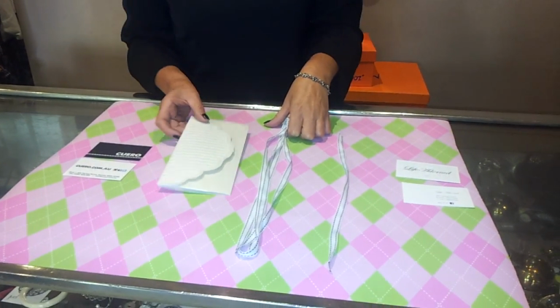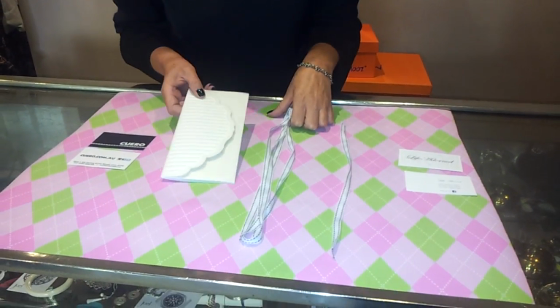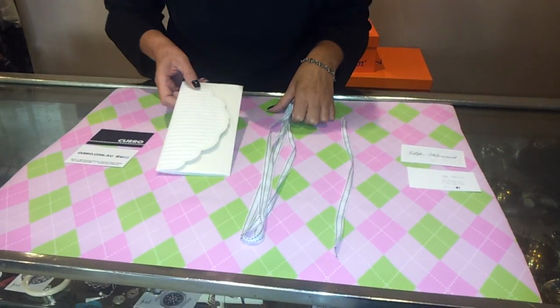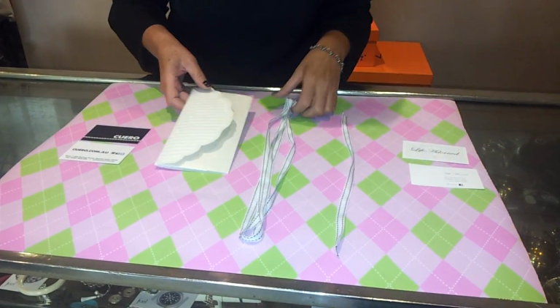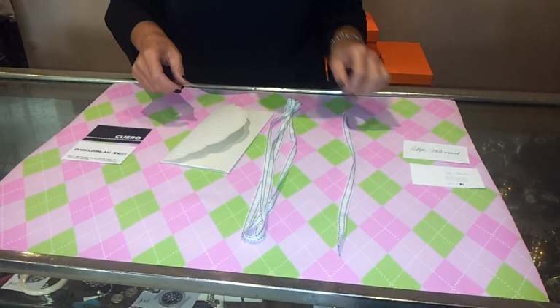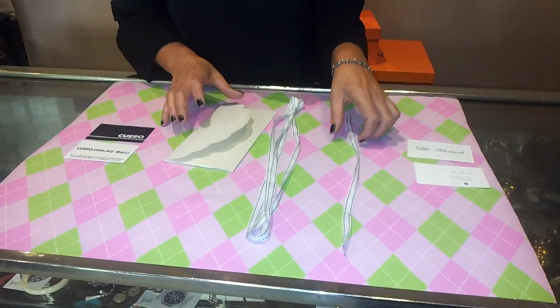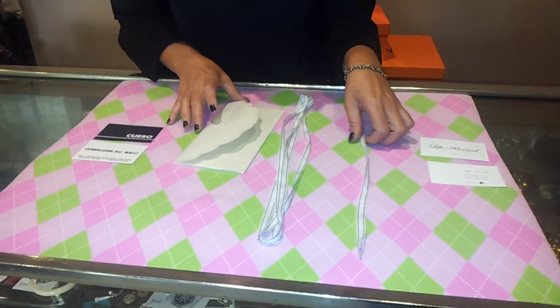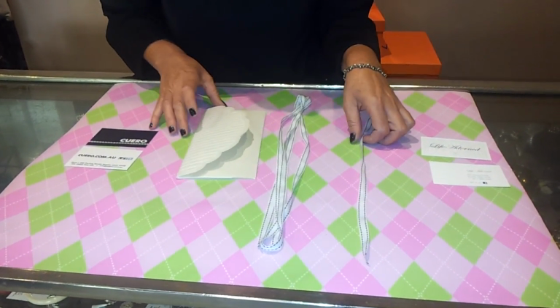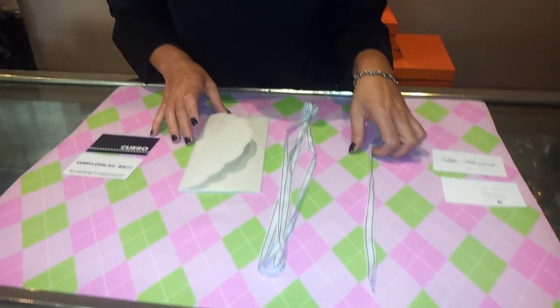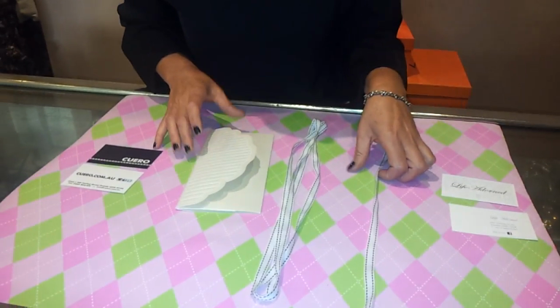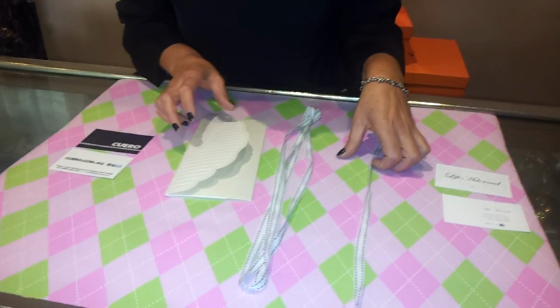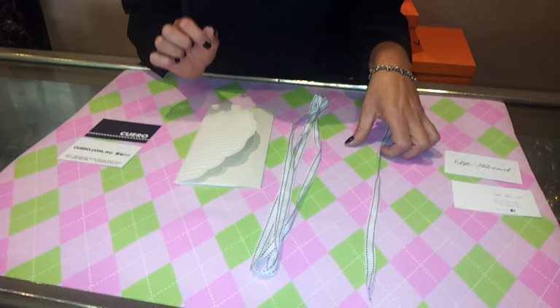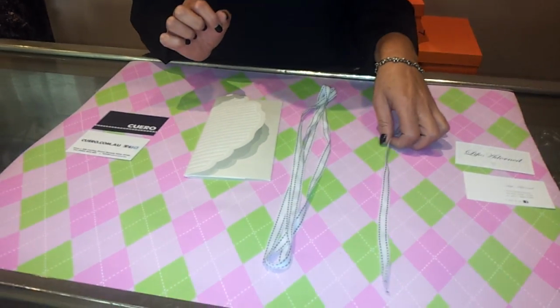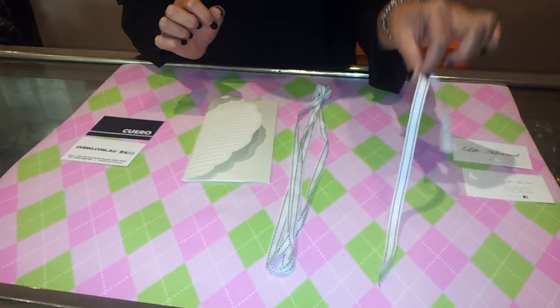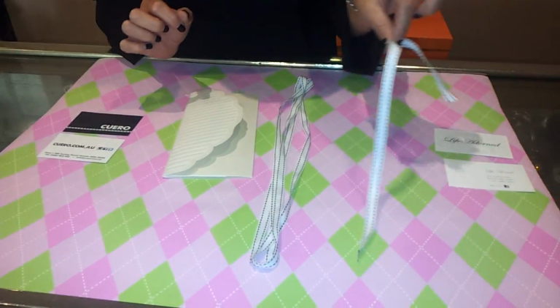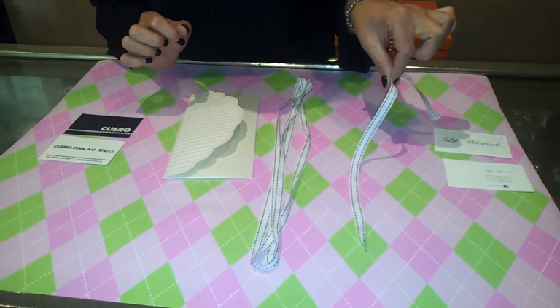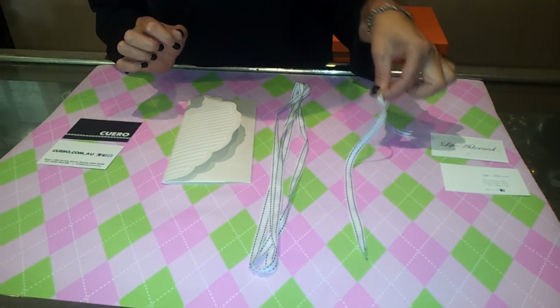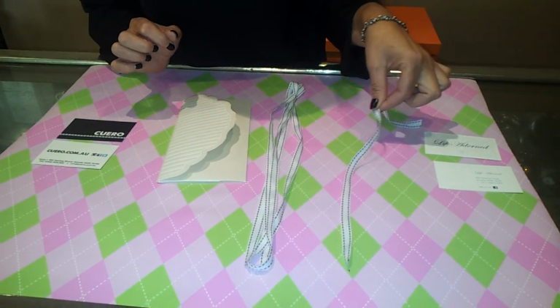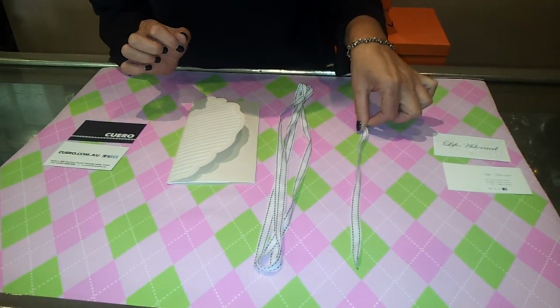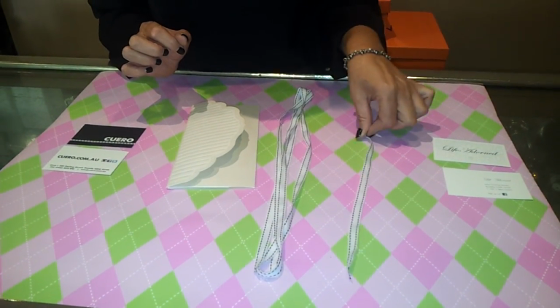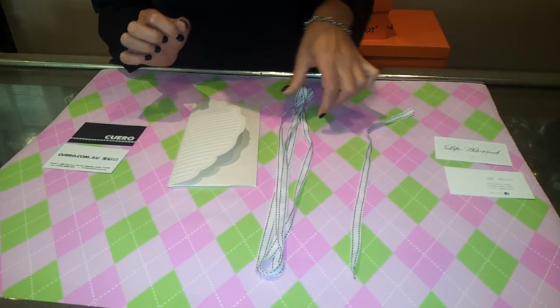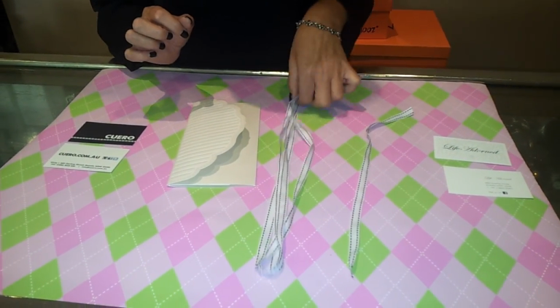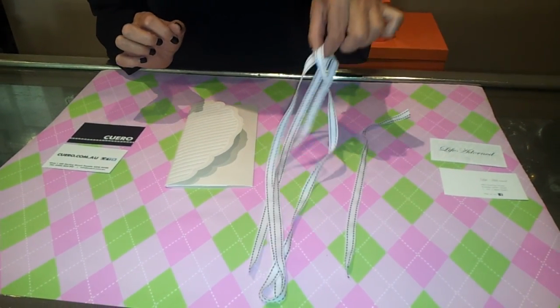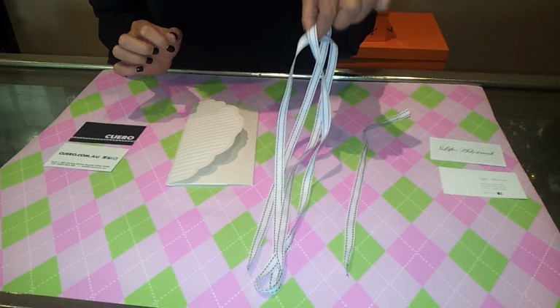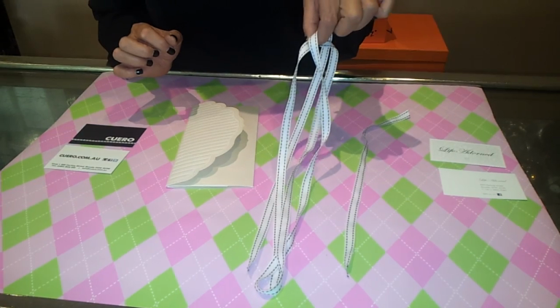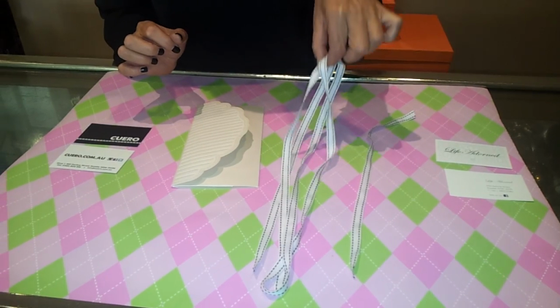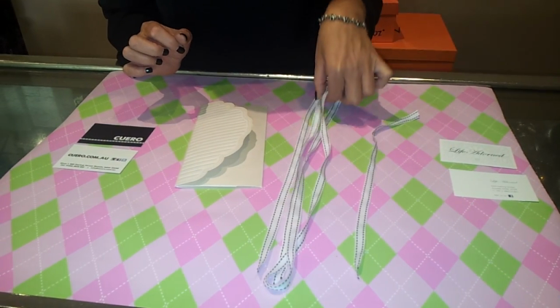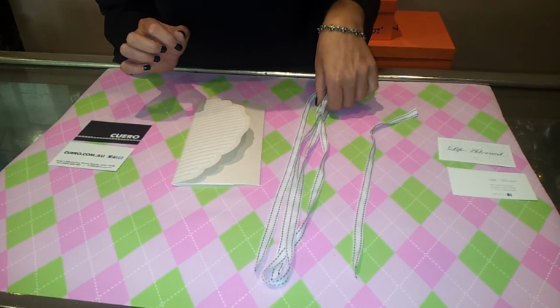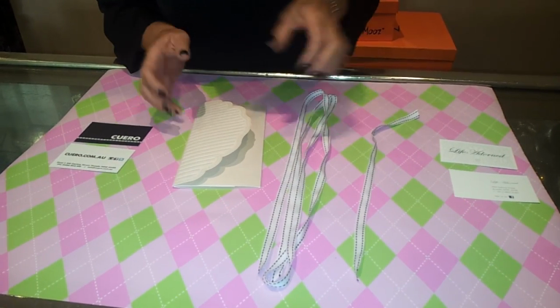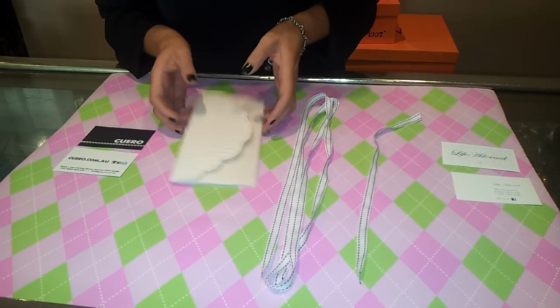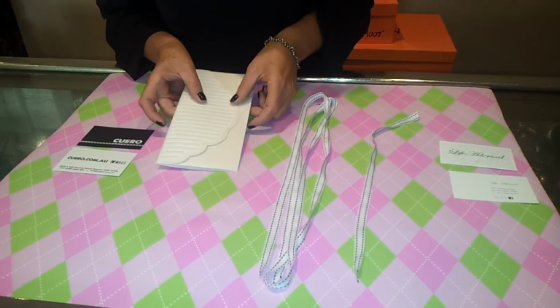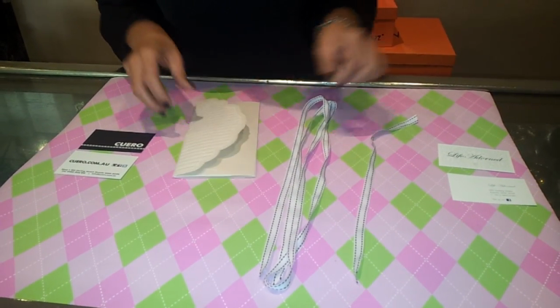Oh hi, I'm going to teach you how to tie a bow on an envelope. You need 30cm of ribbon plus 120cm of ribbon and an envelope.